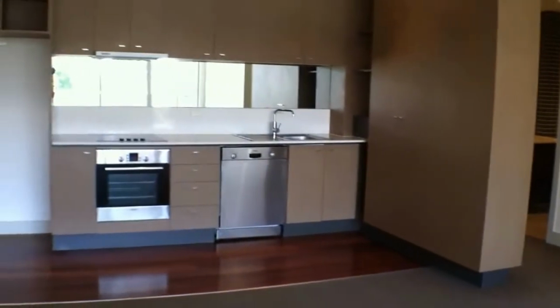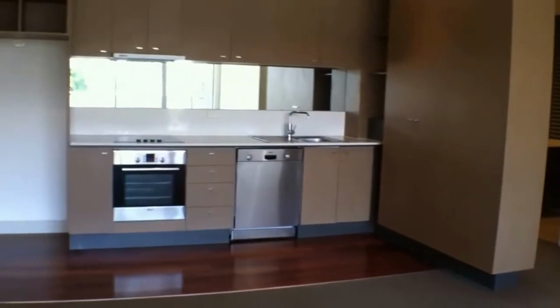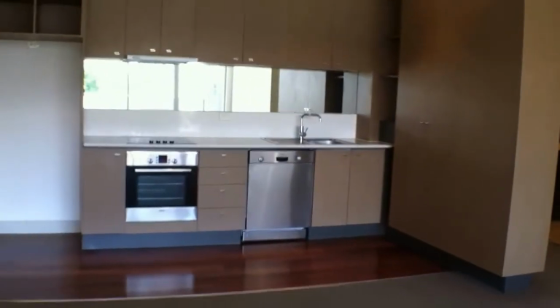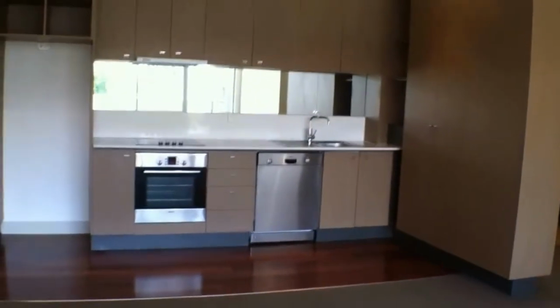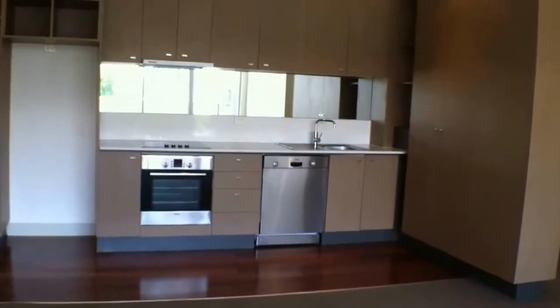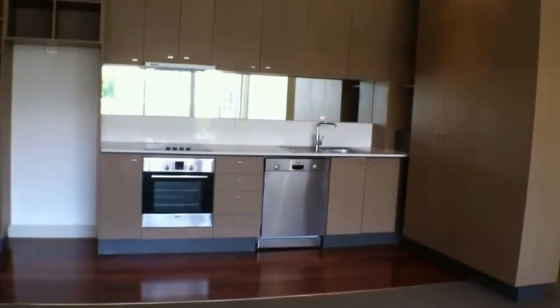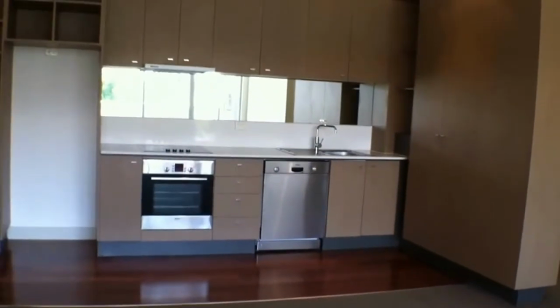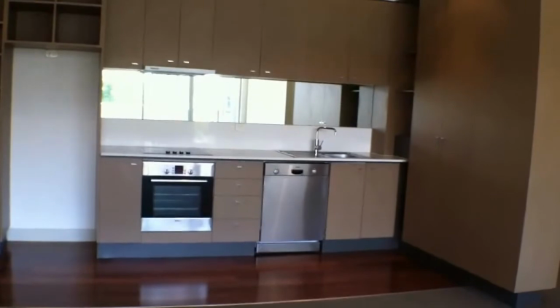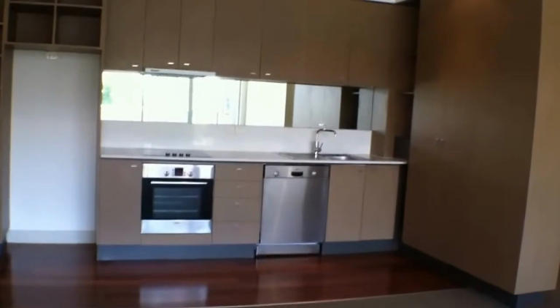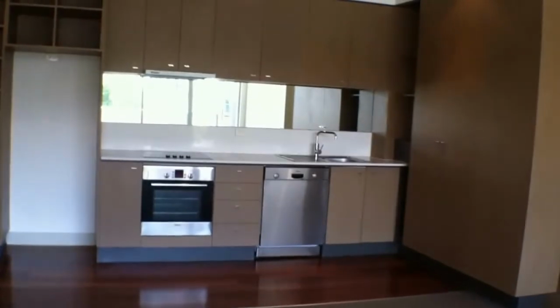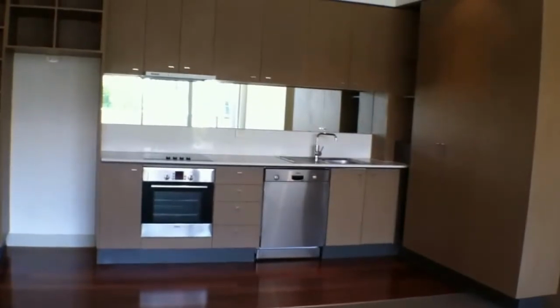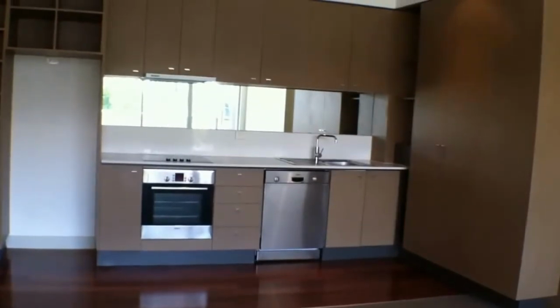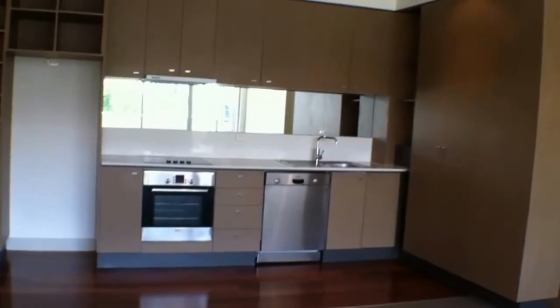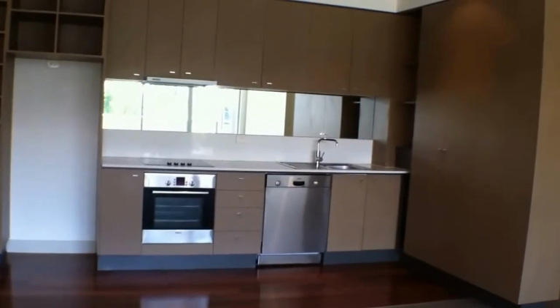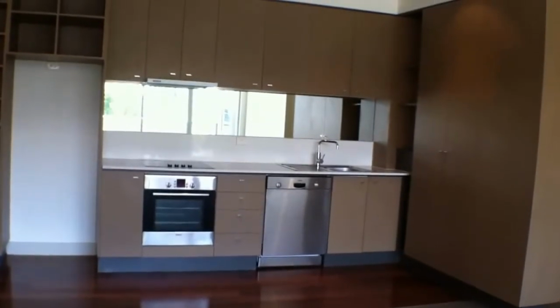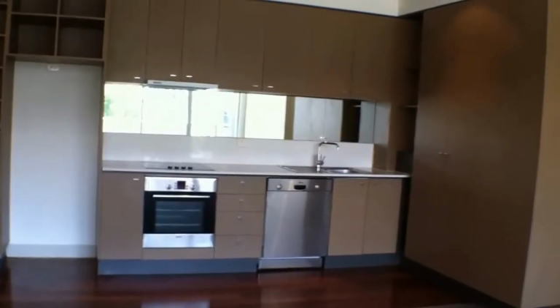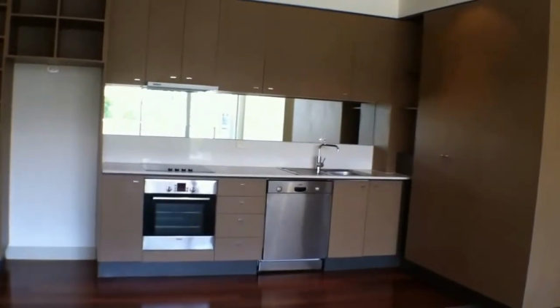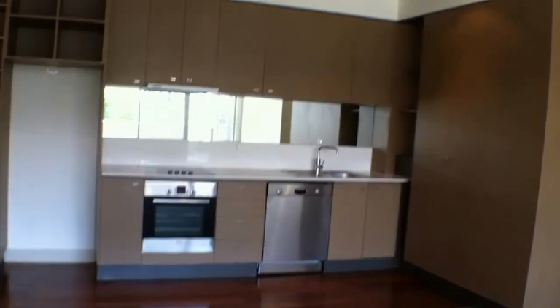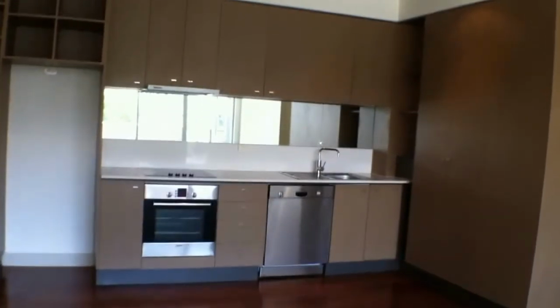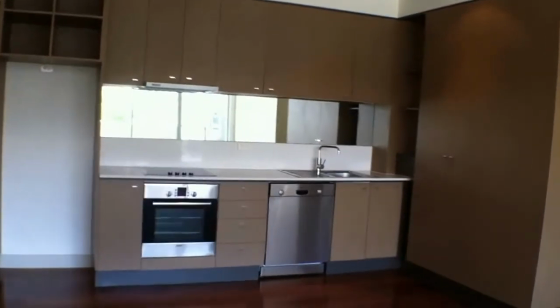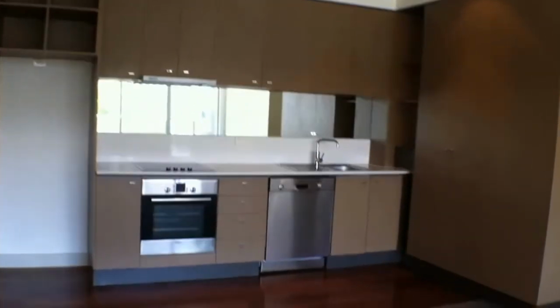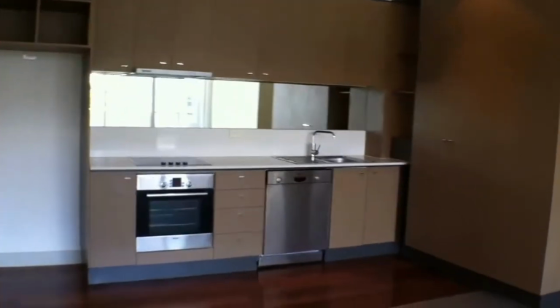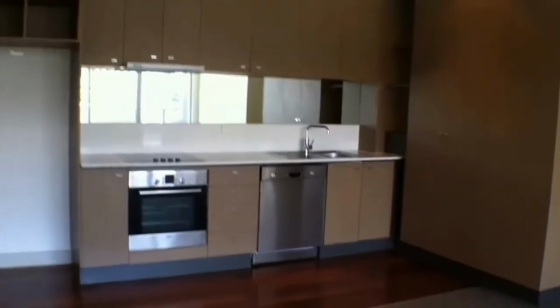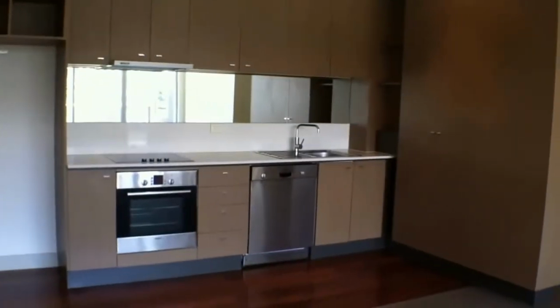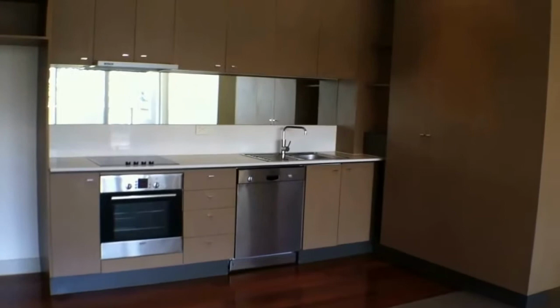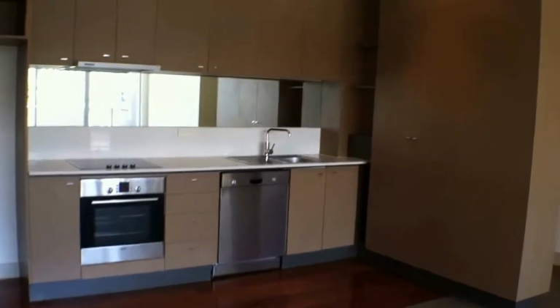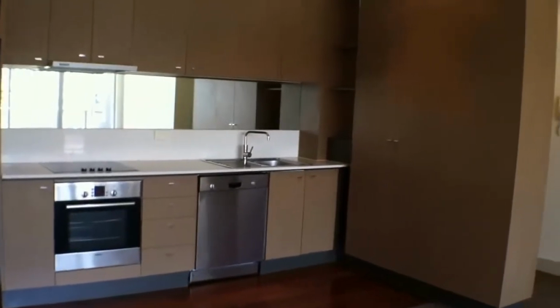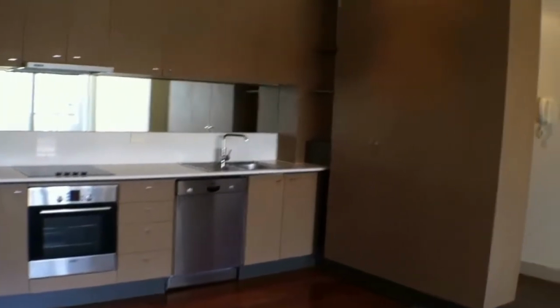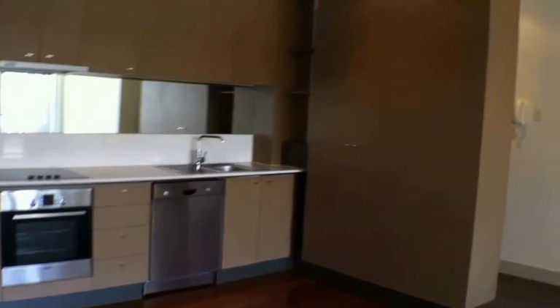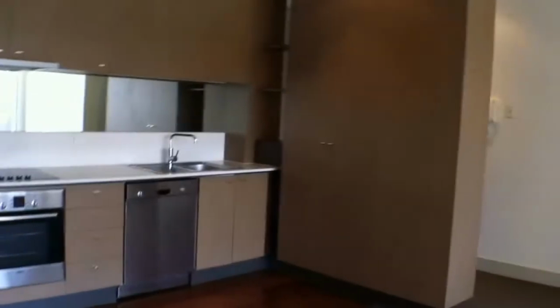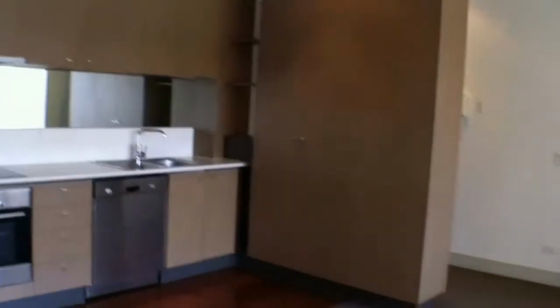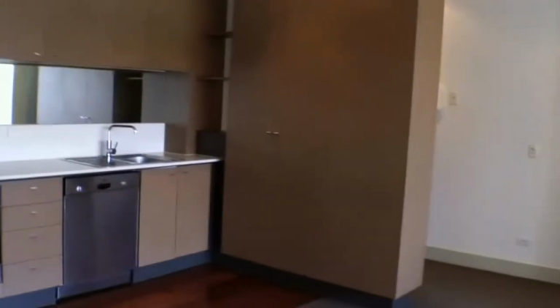As you can see there is lots of storage in the kitchen. We have gas cooking and oven, and a built in dishwasher.